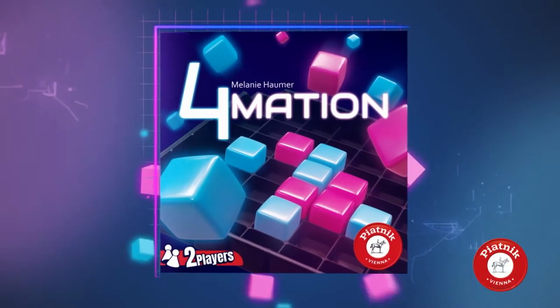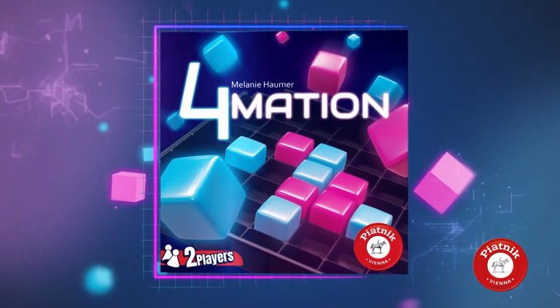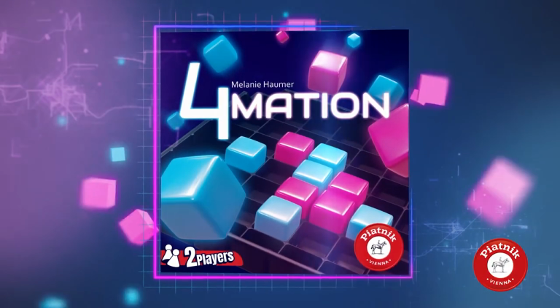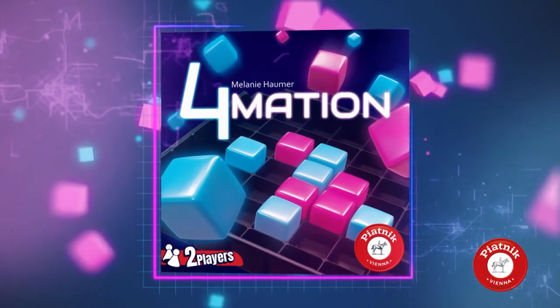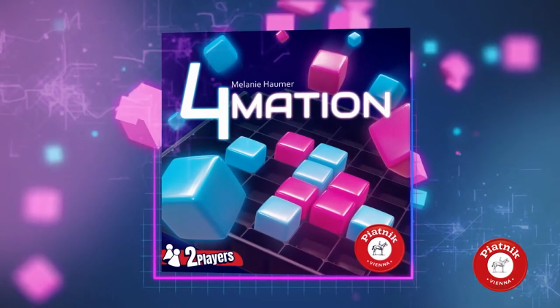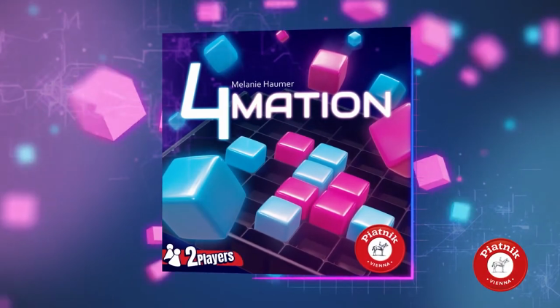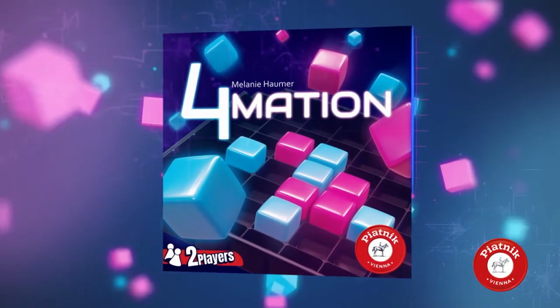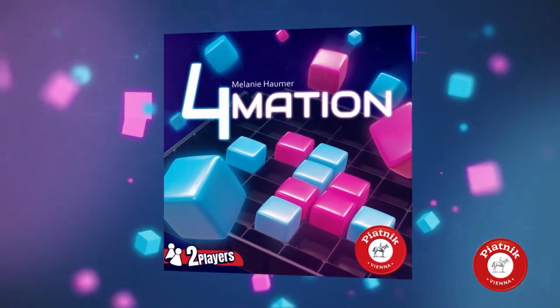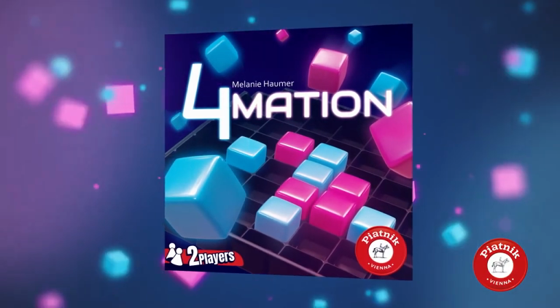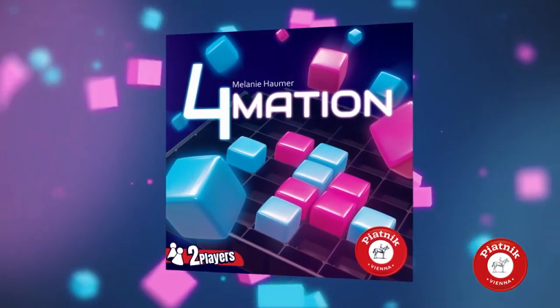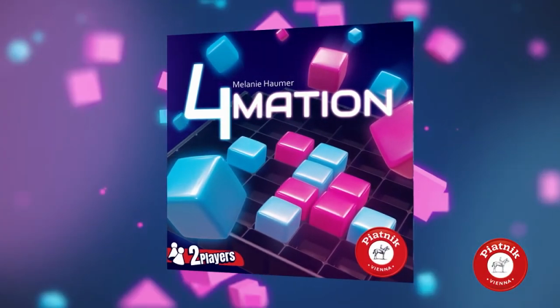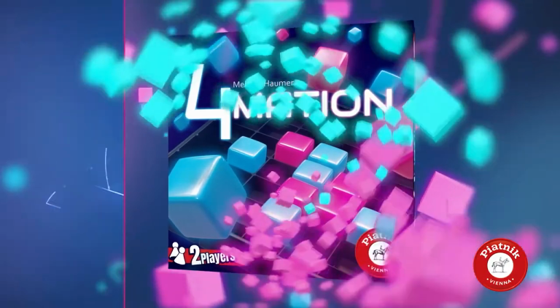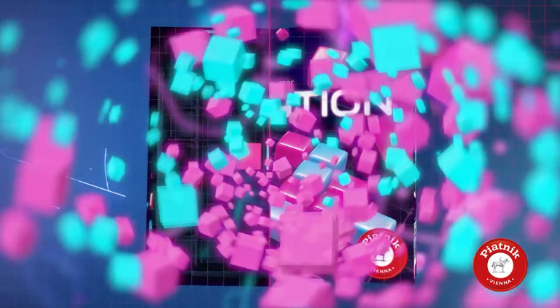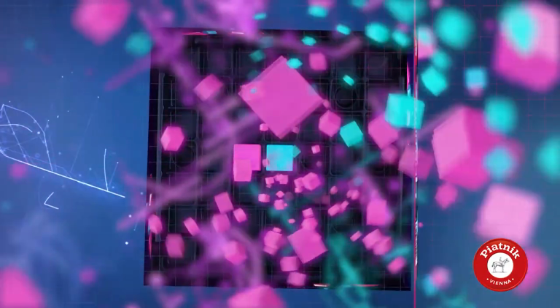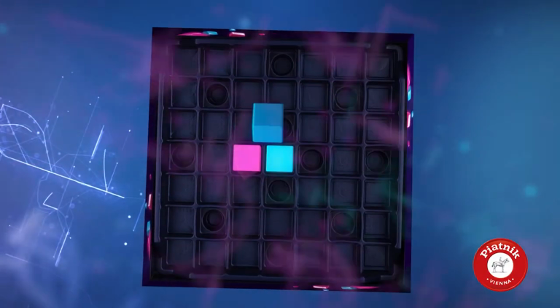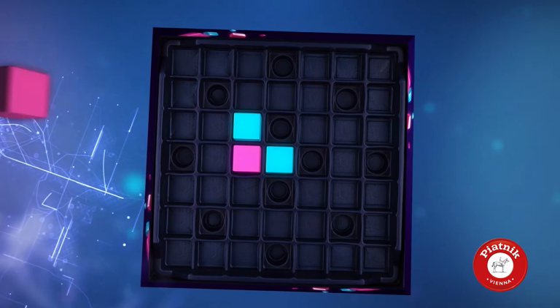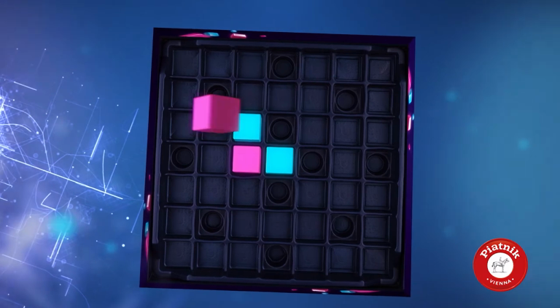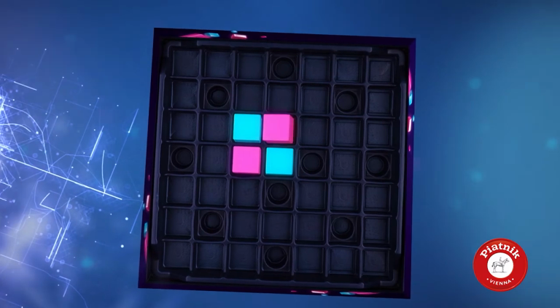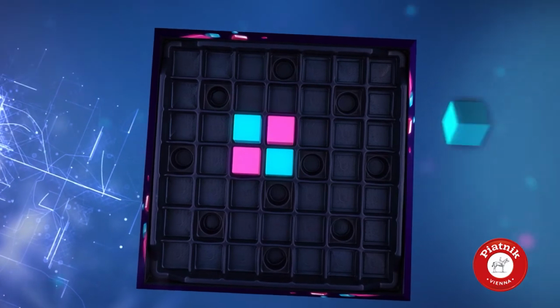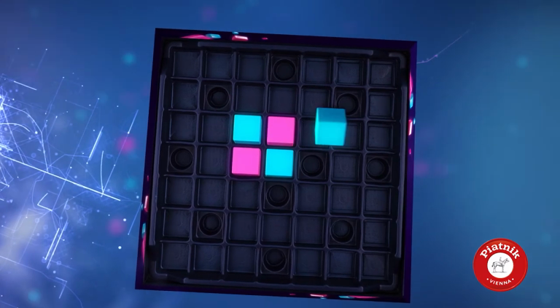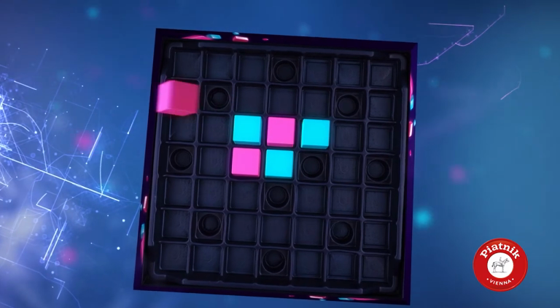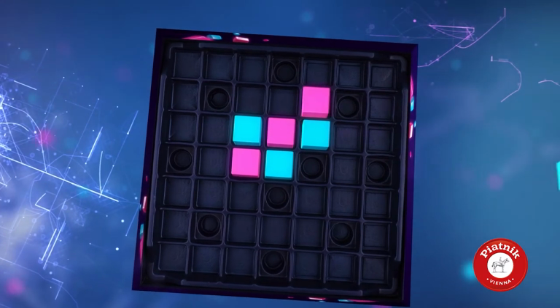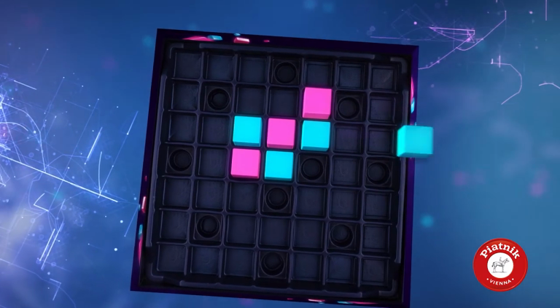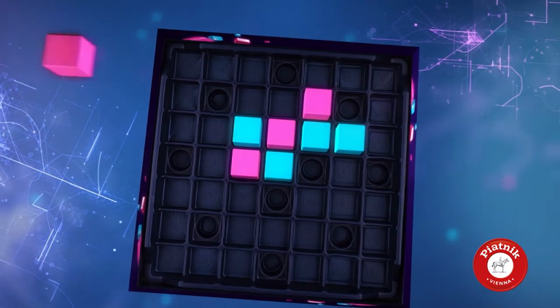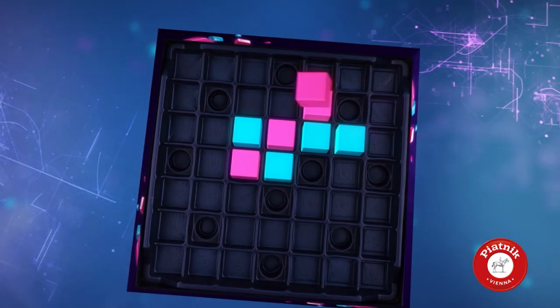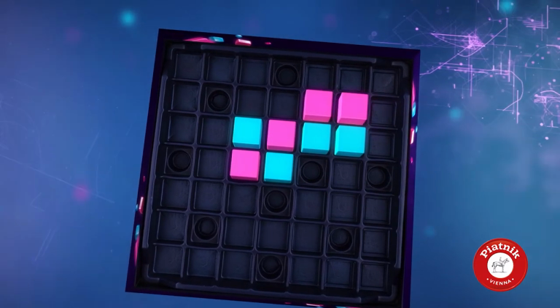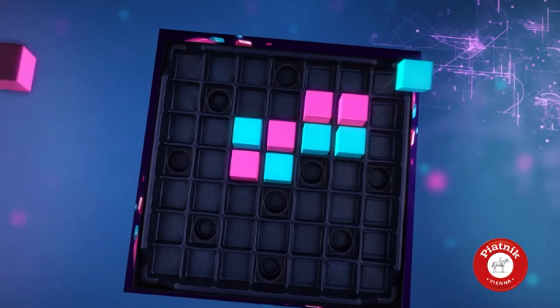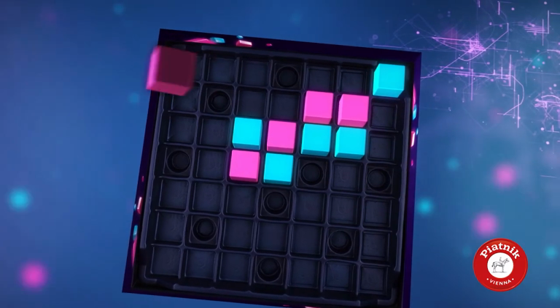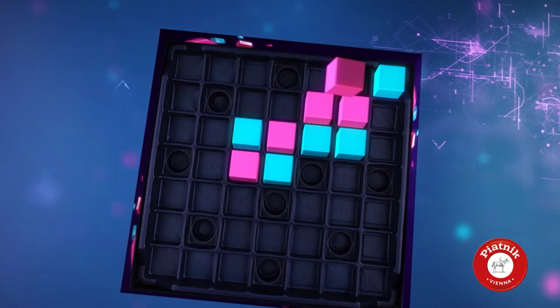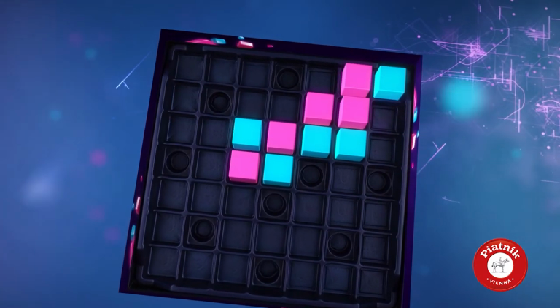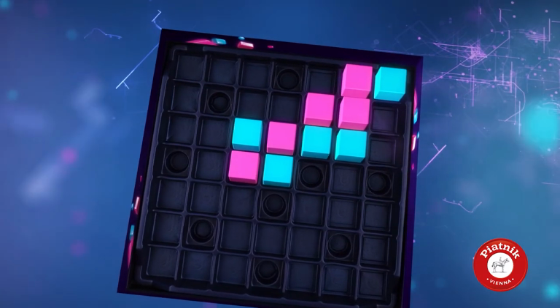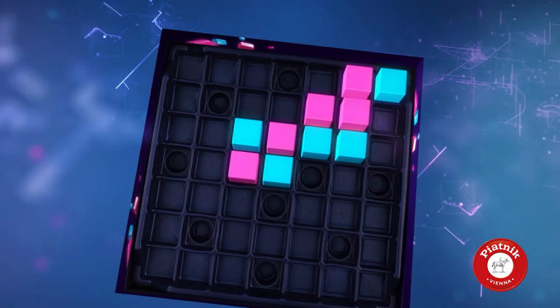Formation is a quick and fun two-player game. Each player places the cube of his color alternately to create a row of four.